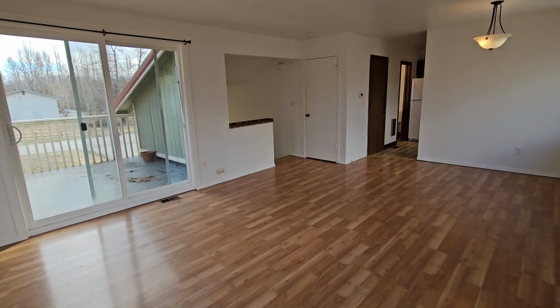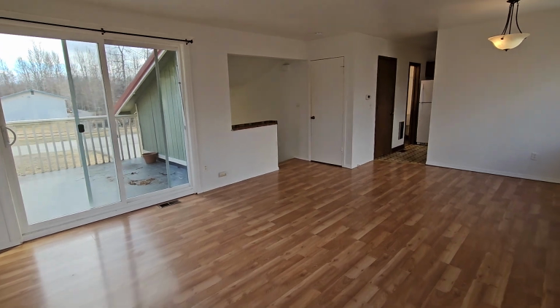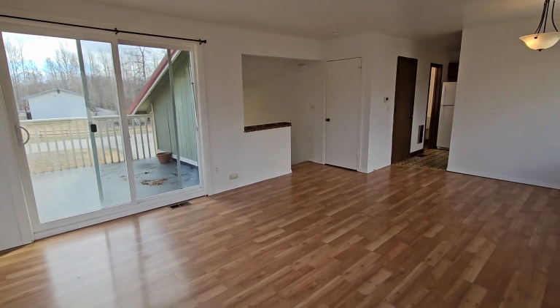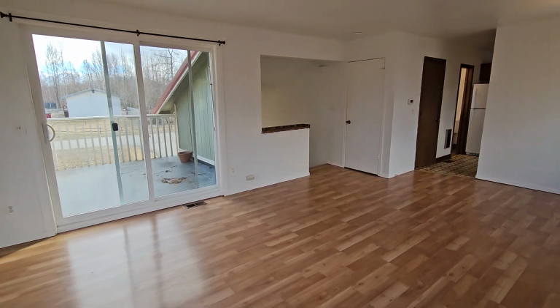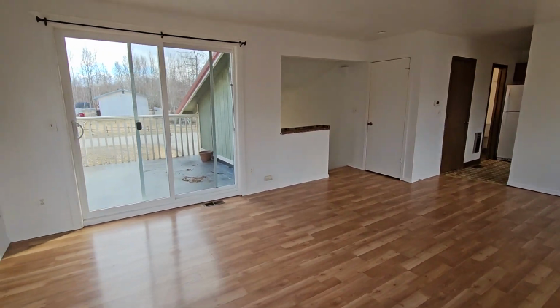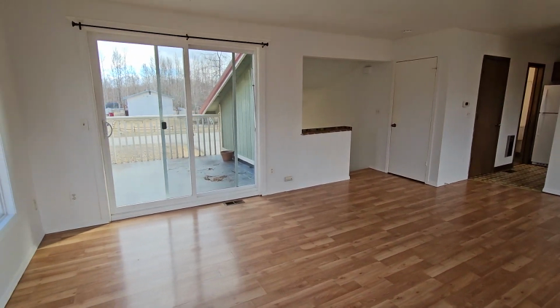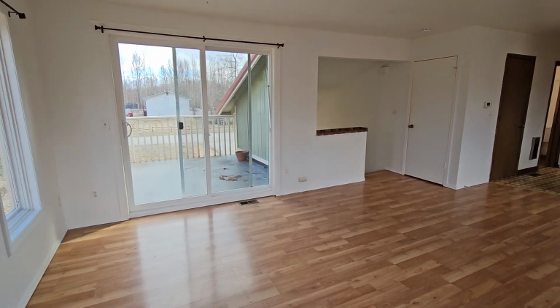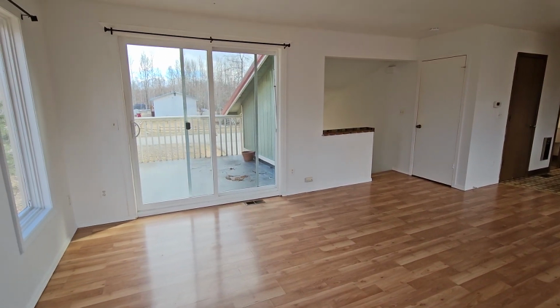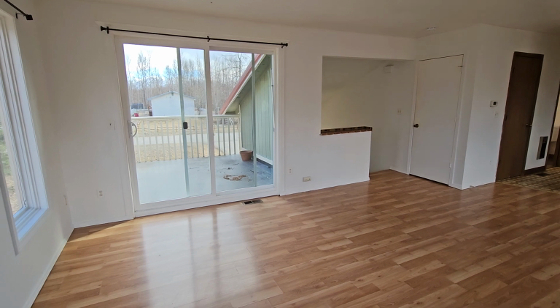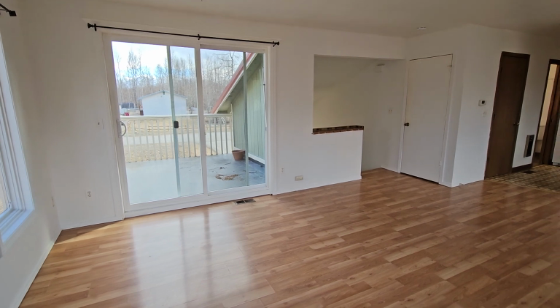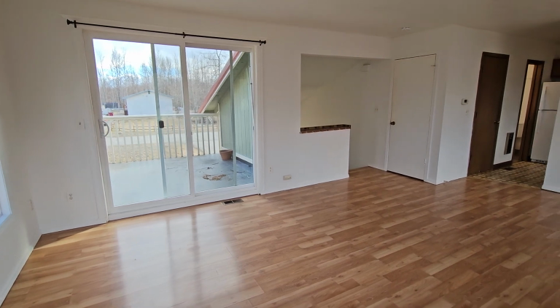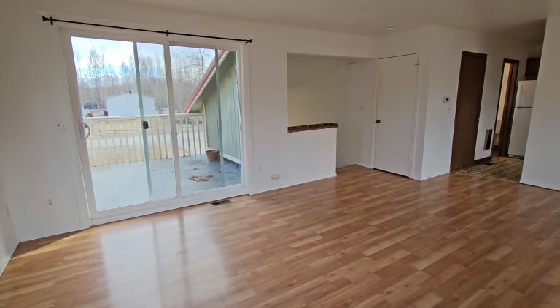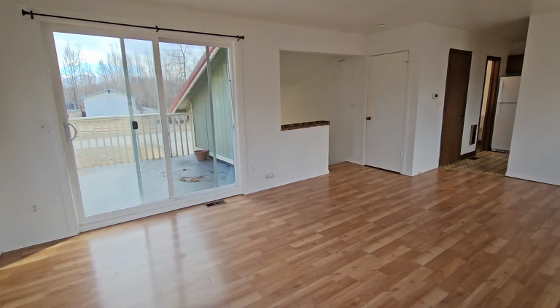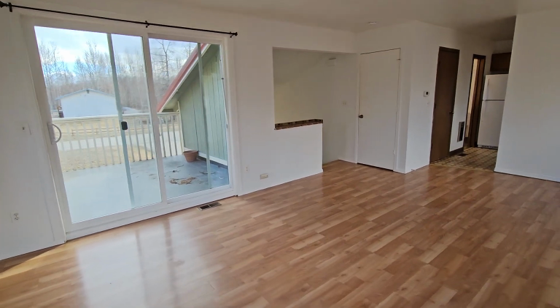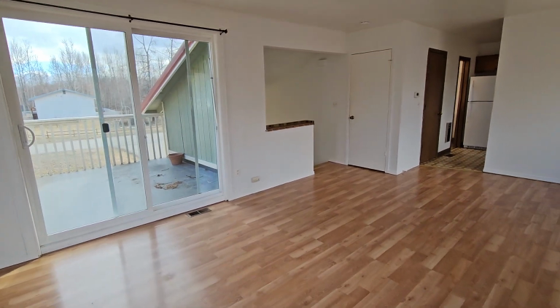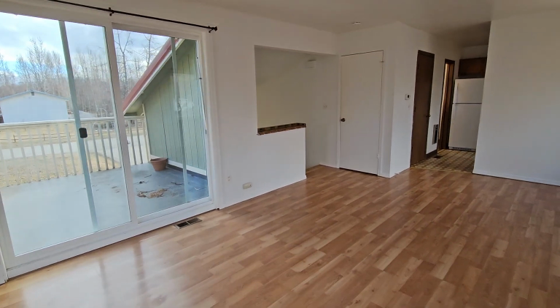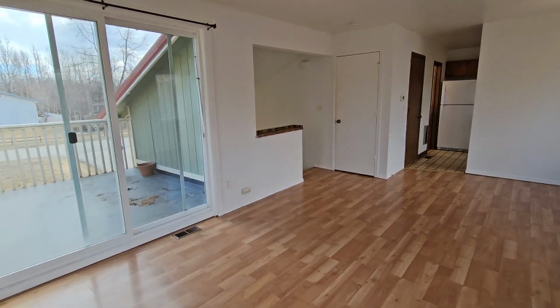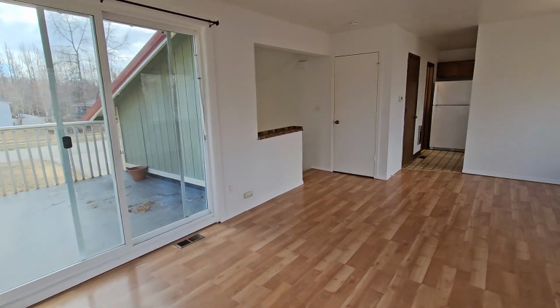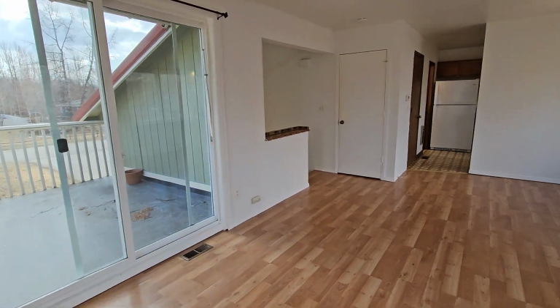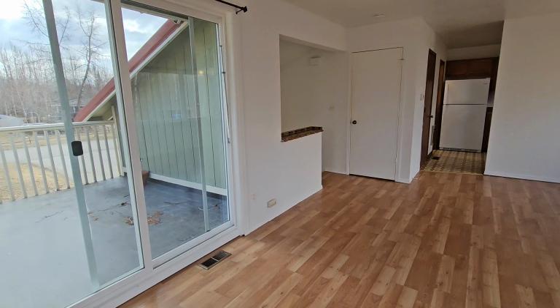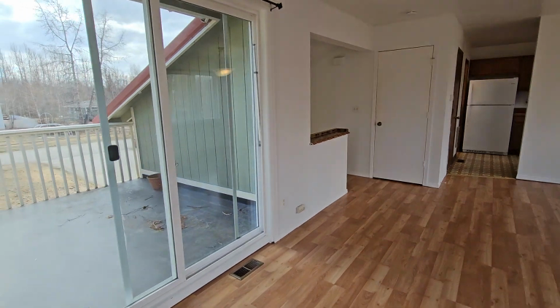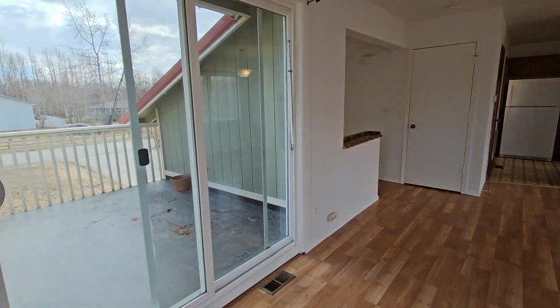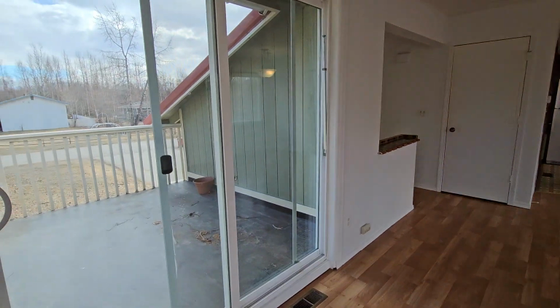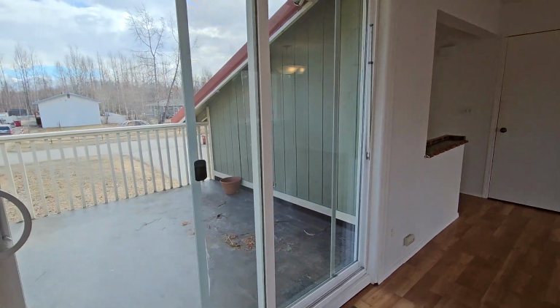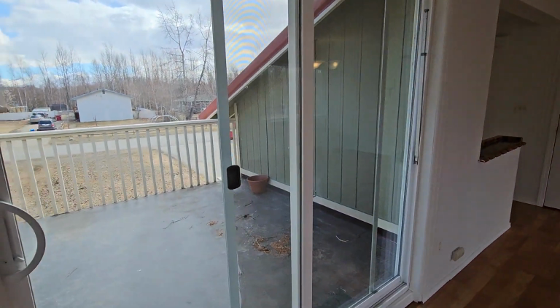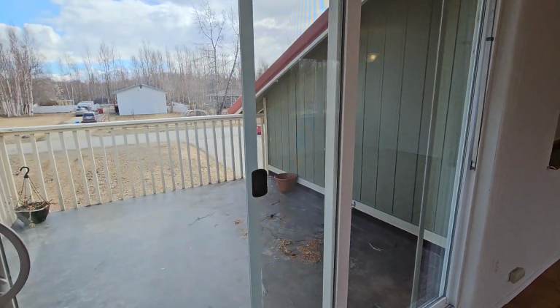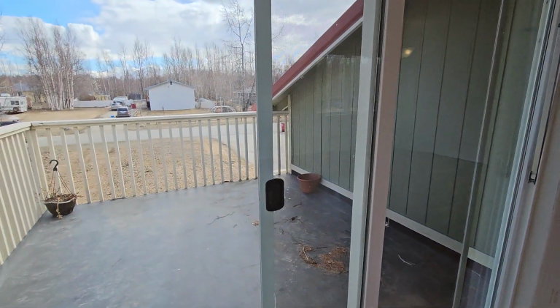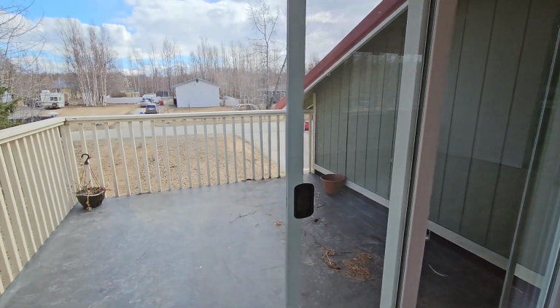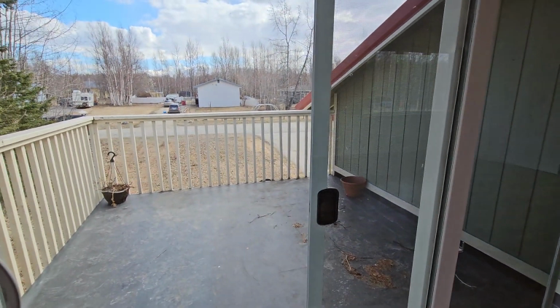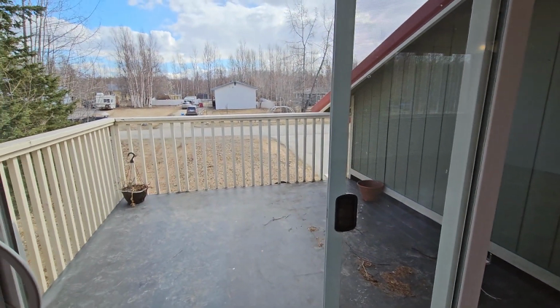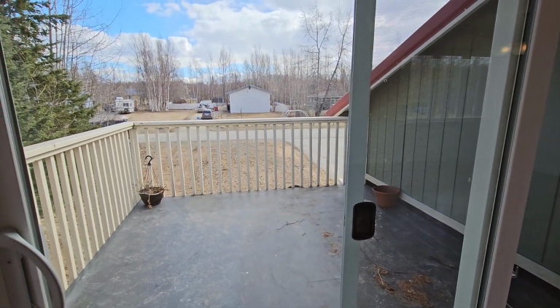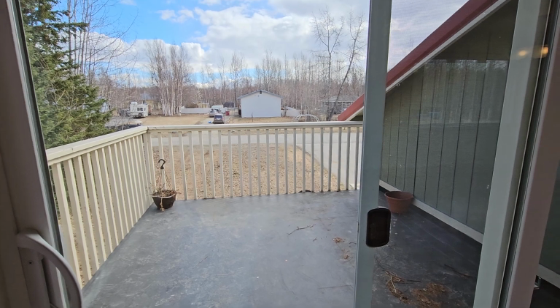Hey everyone, this is Eric with Real Property Management. We're looking at 2555 West Snowcrest Drive, Unit B — the right-hand side of the duplex. You can see a nice big deck looking out towards the mountains.